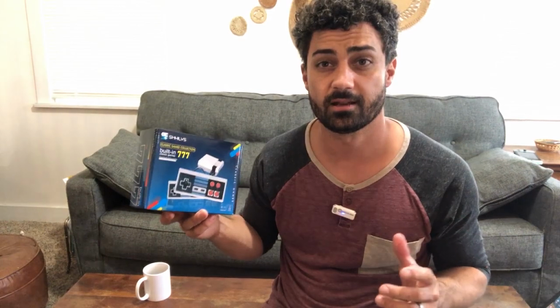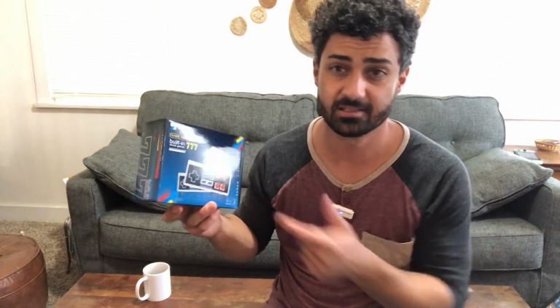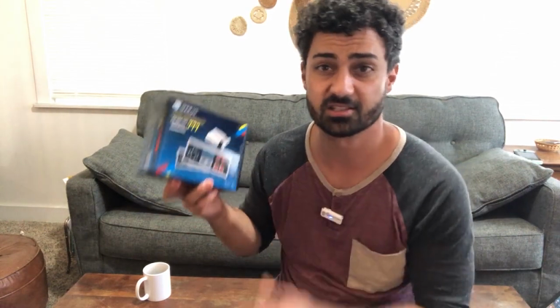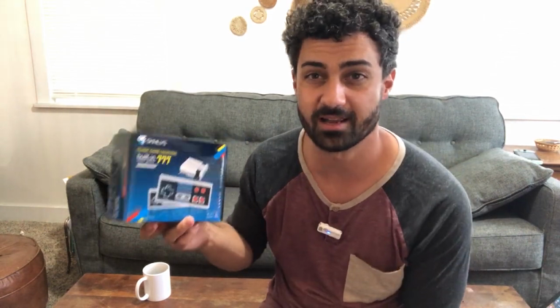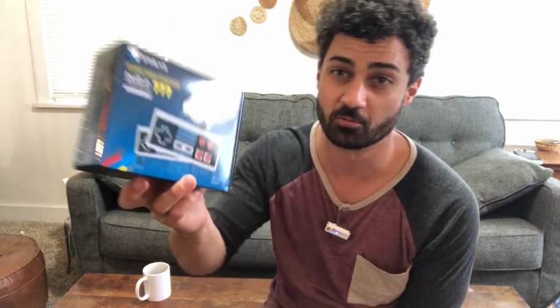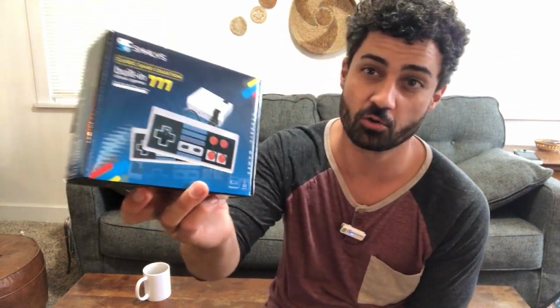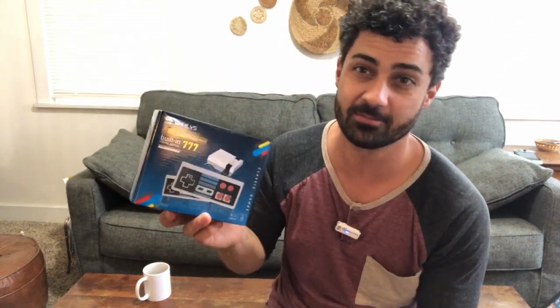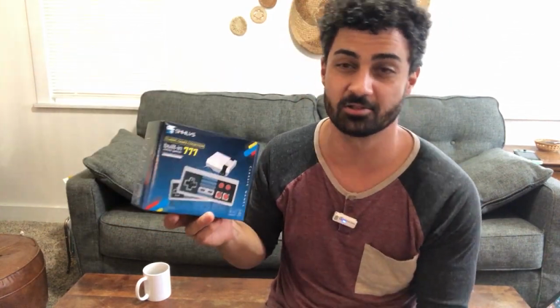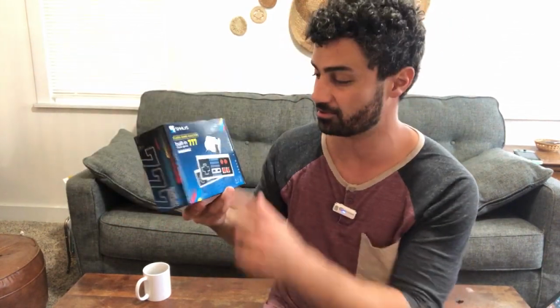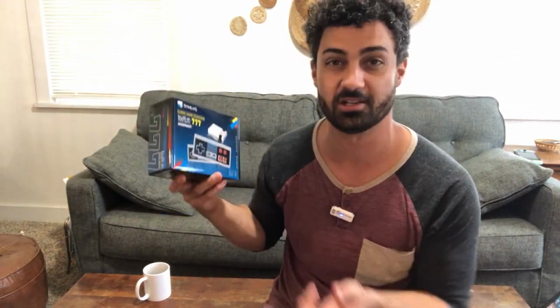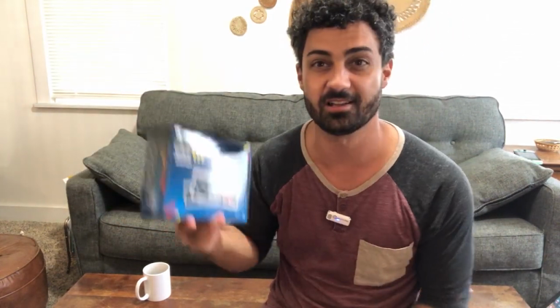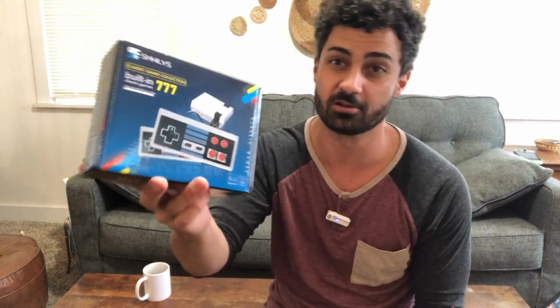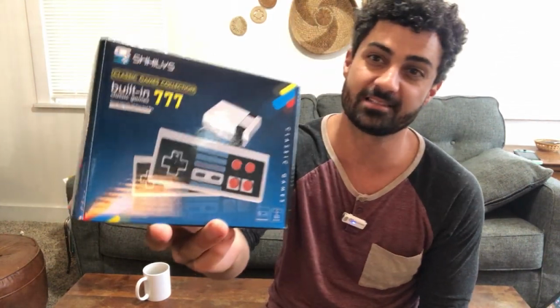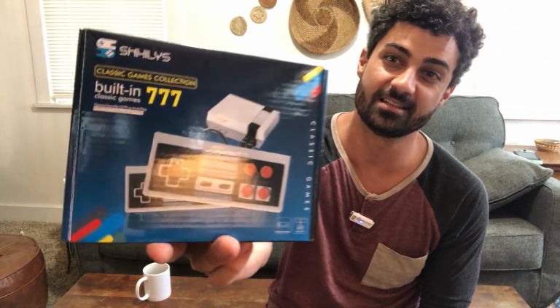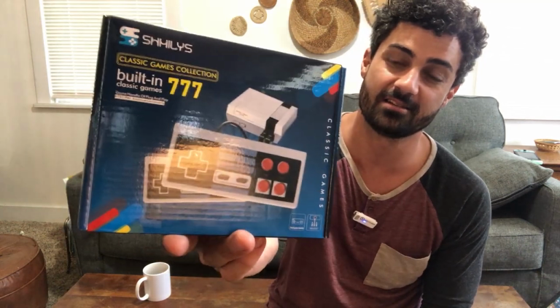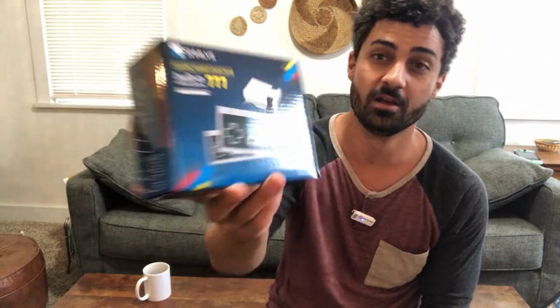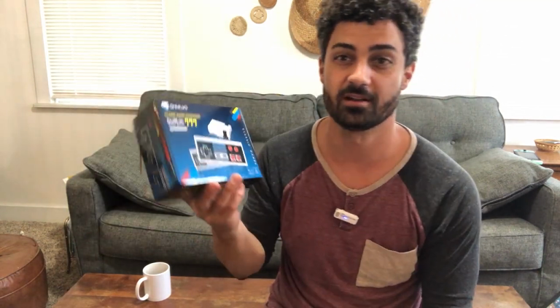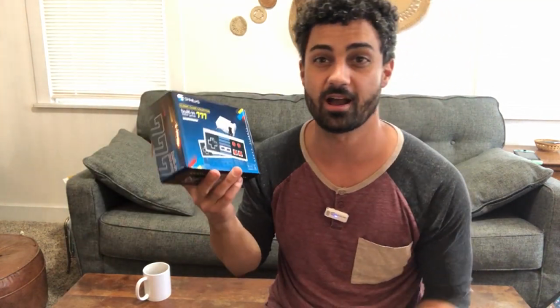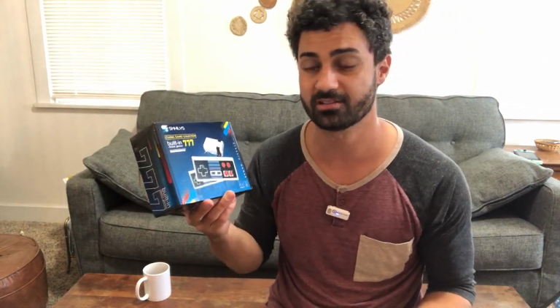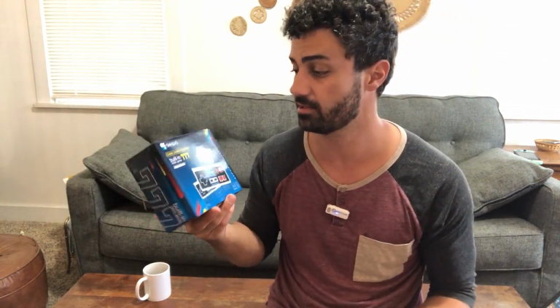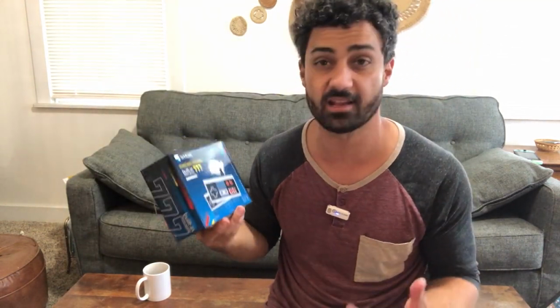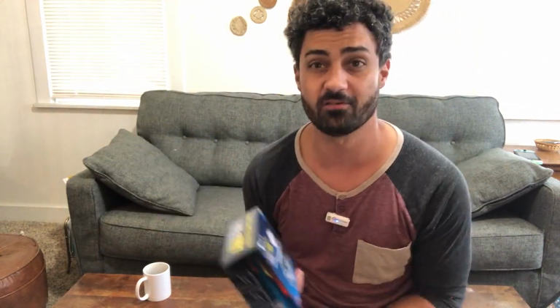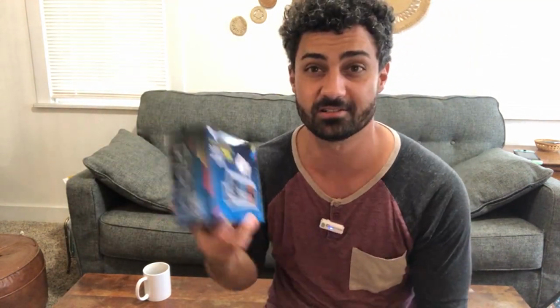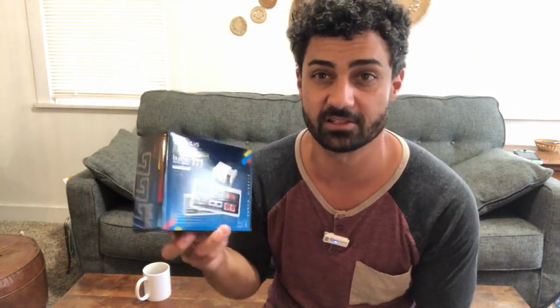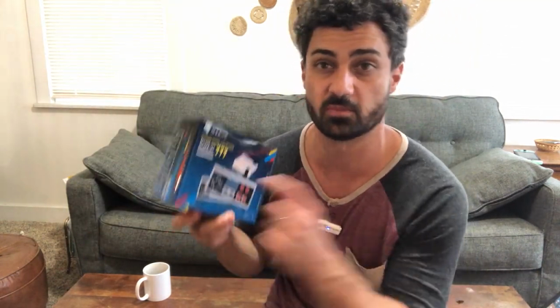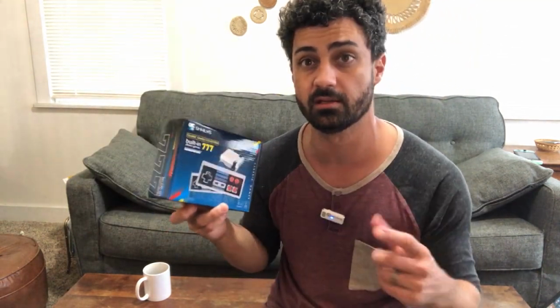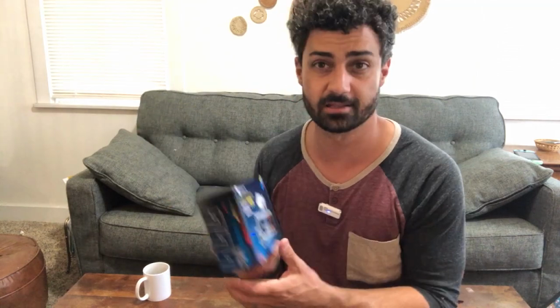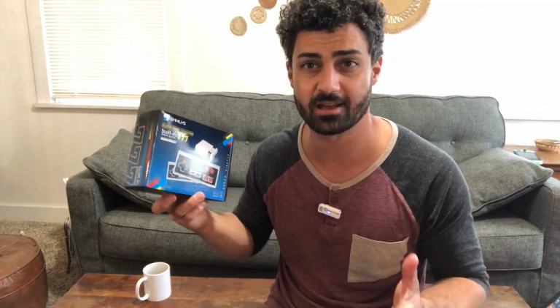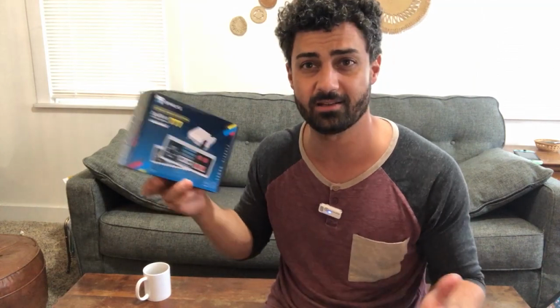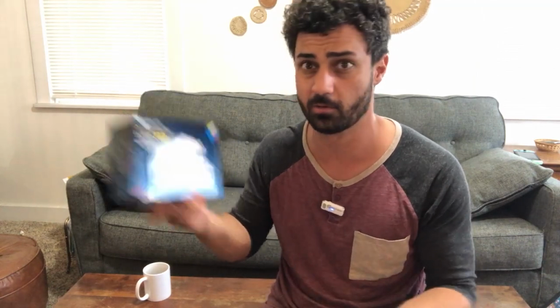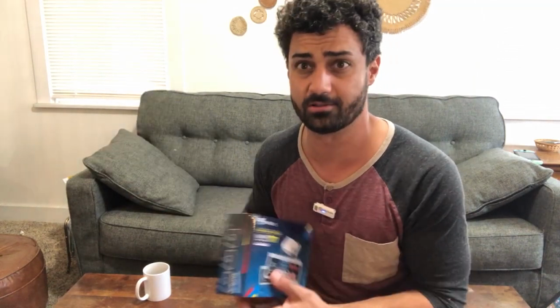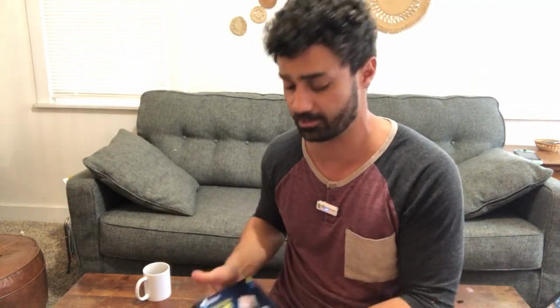Hey guys, this is the Smiley's Retro Game Console. It looks just like your classic Nintendo, but I want to try this thing out. It says it has 777 games built in, so let's get this thing out of the box and see what all is included.